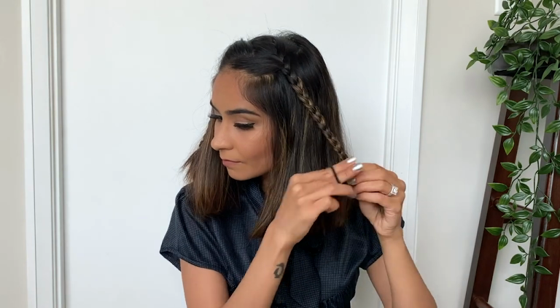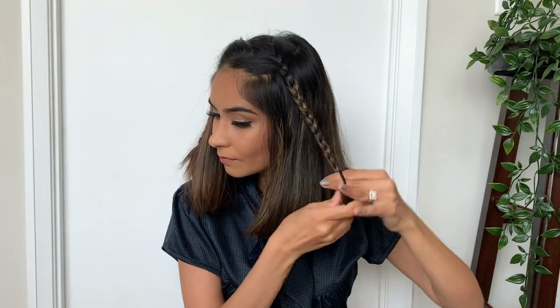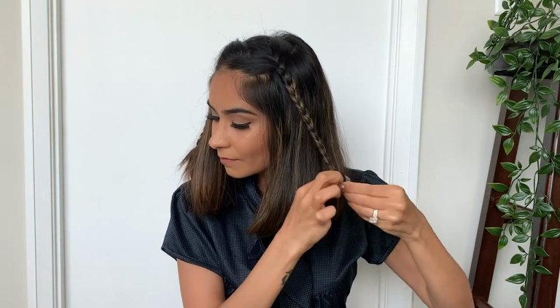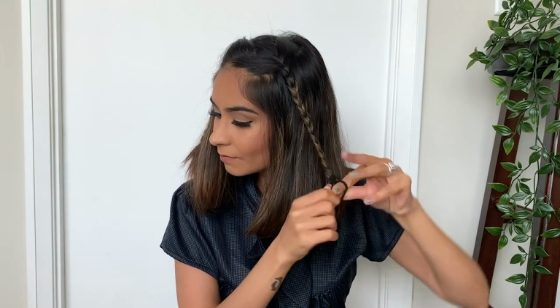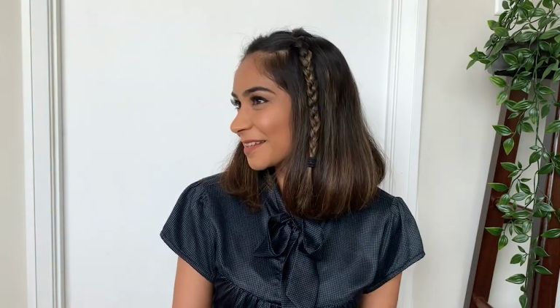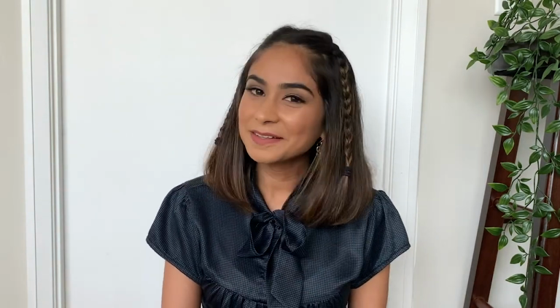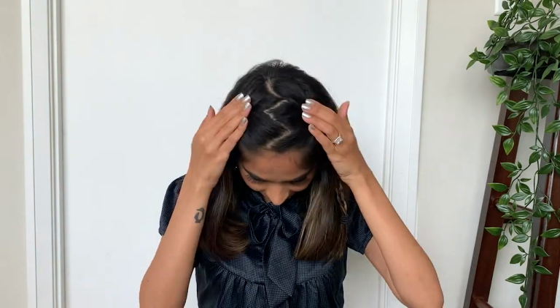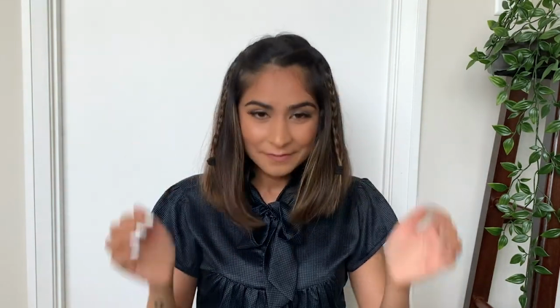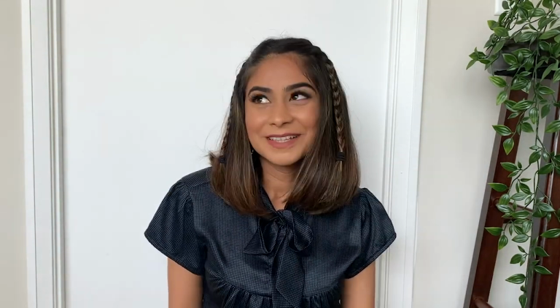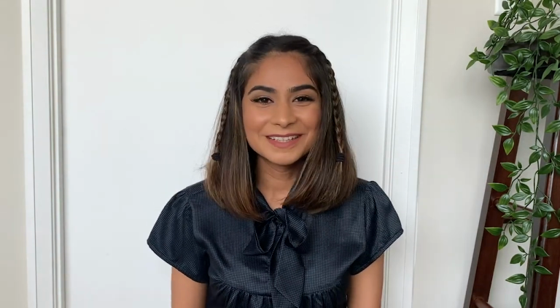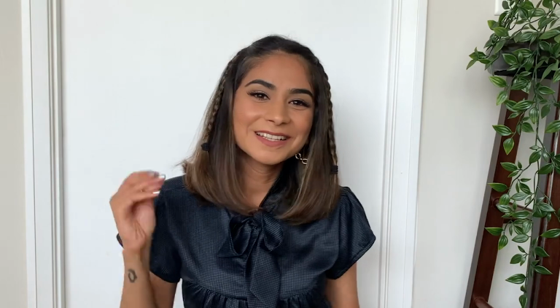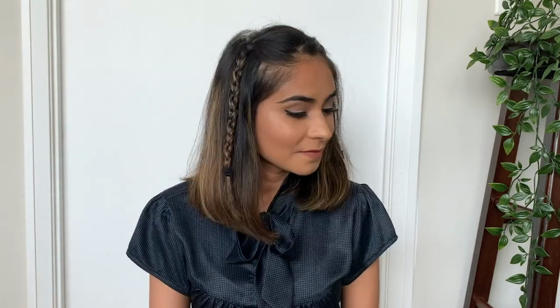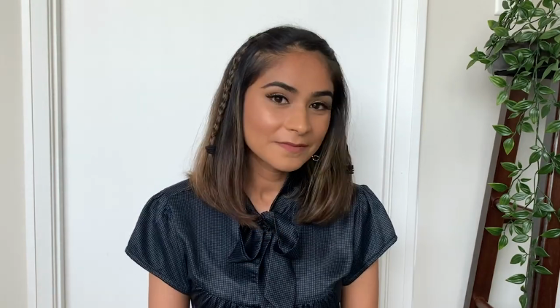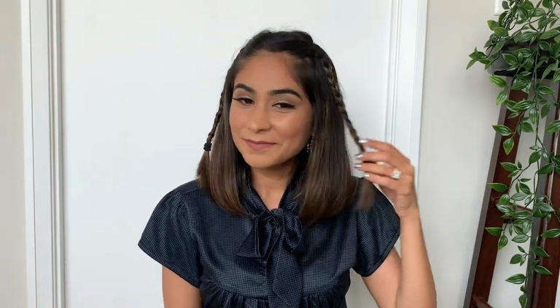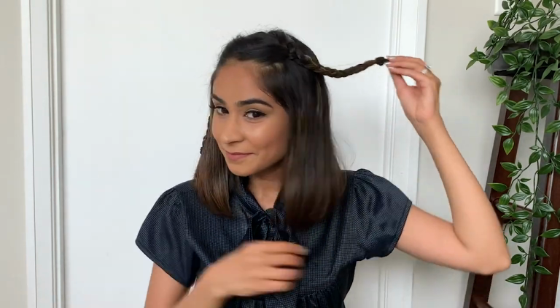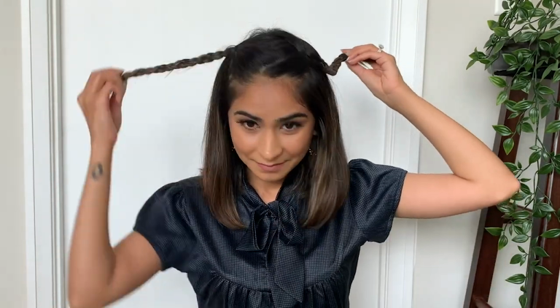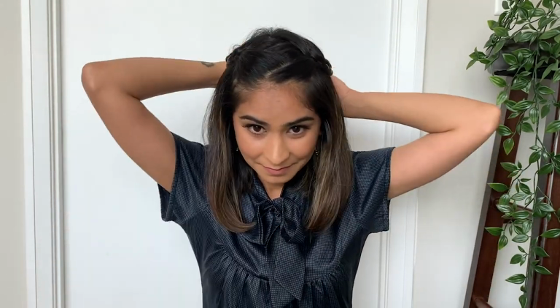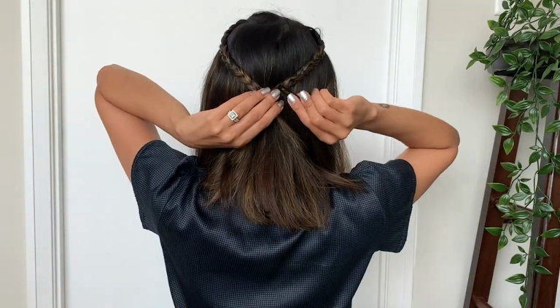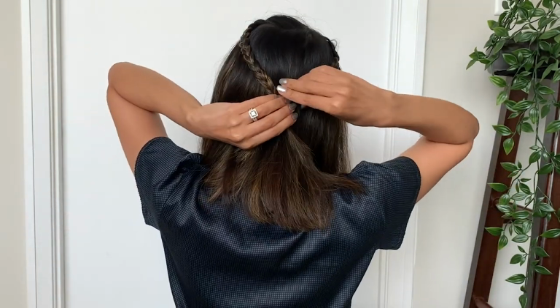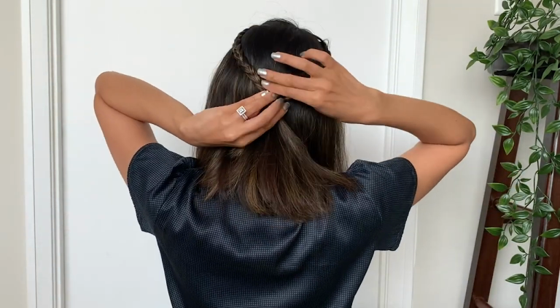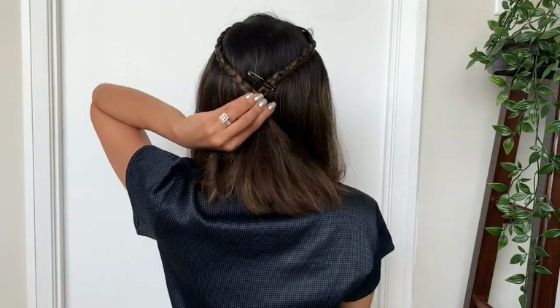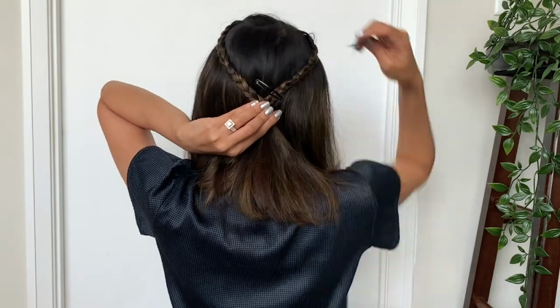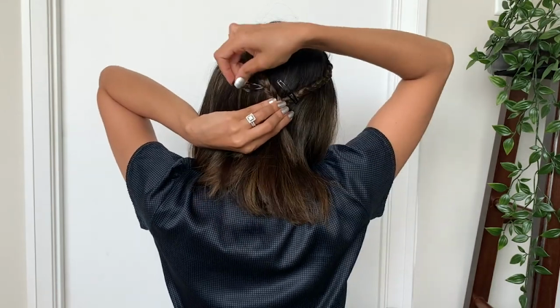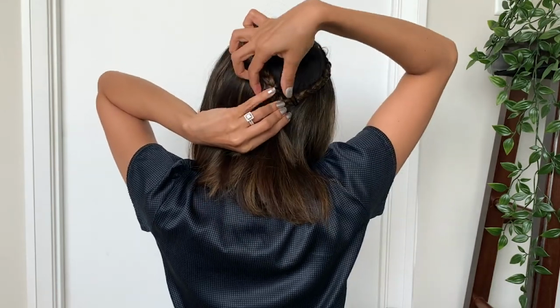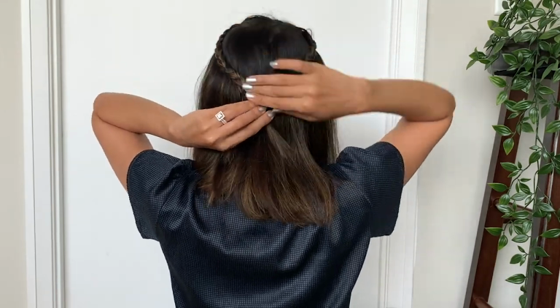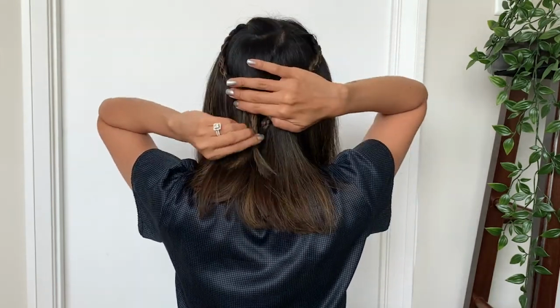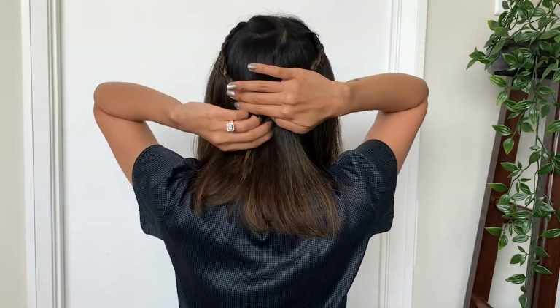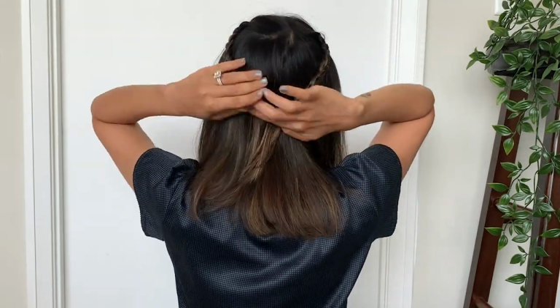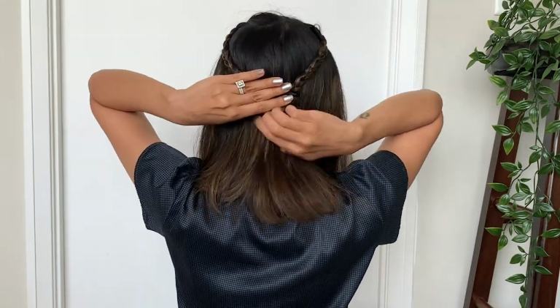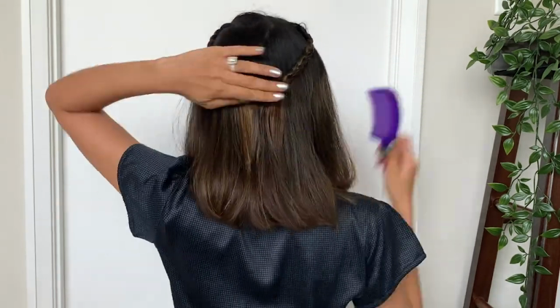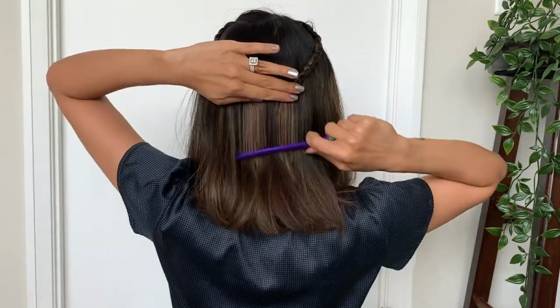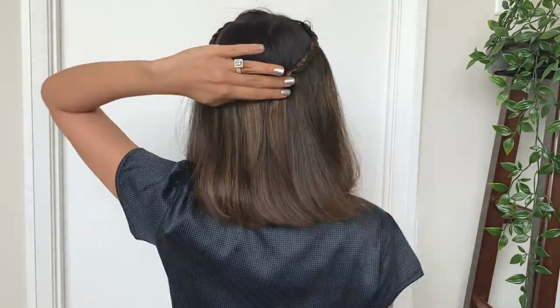You can leave your hair as it is — this looks super cute as well. Or you can also go ahead and secure these braids to the back of your head. All you'll have to do is take the two braids to the back and secure them with some pins. Now remove the rubber band and you're good to go!